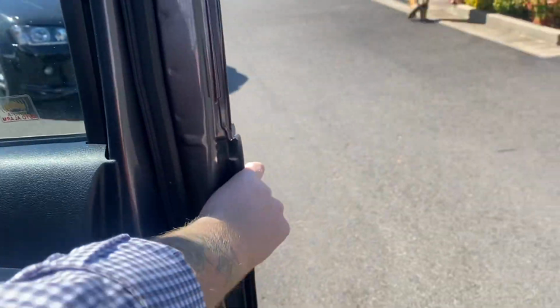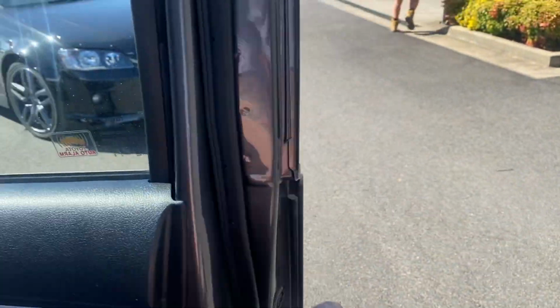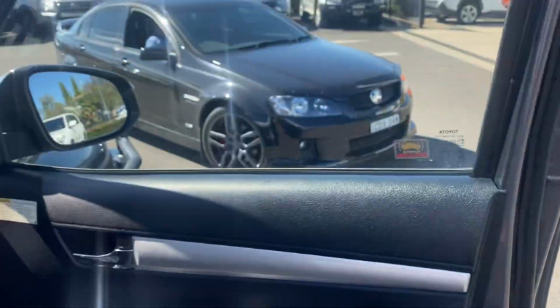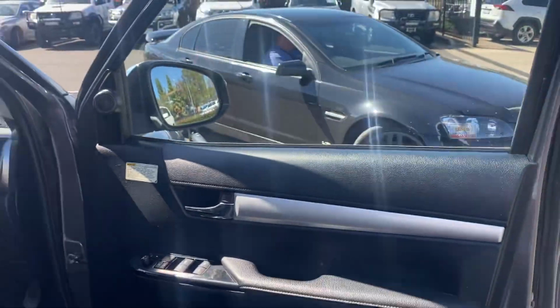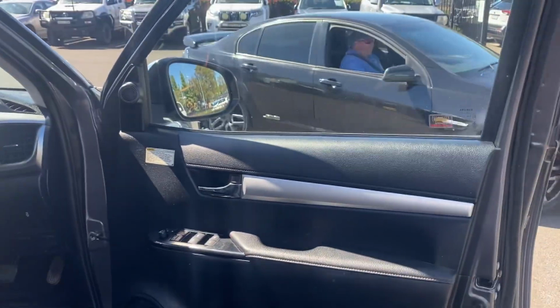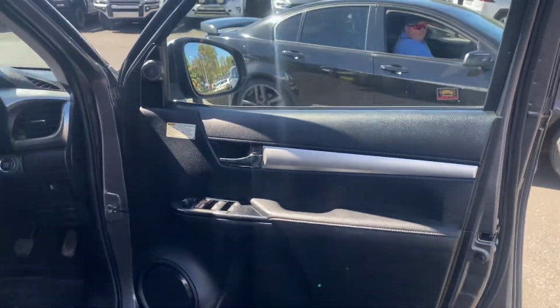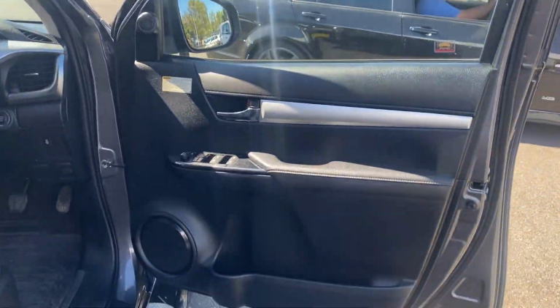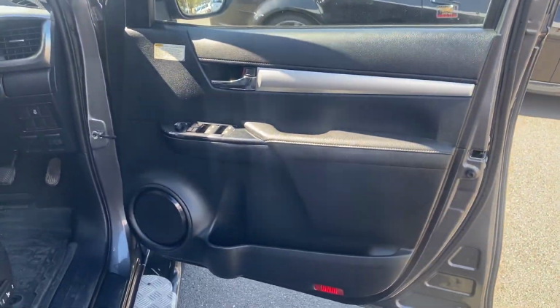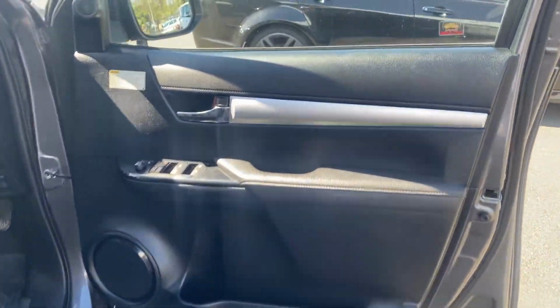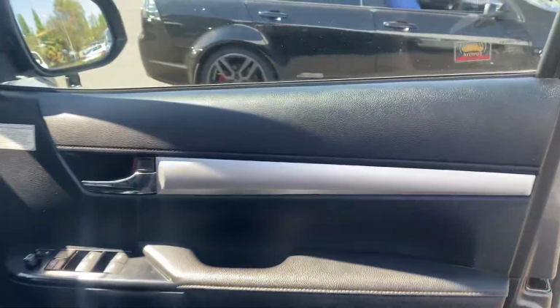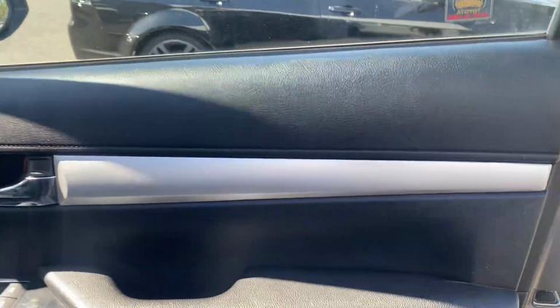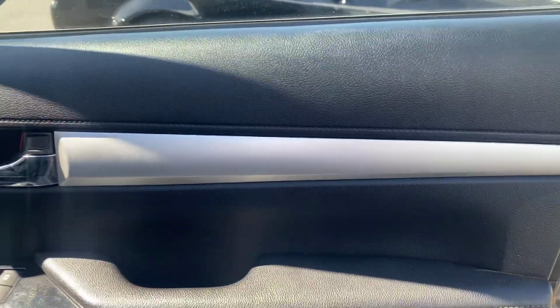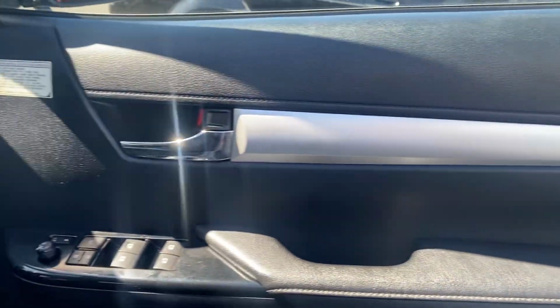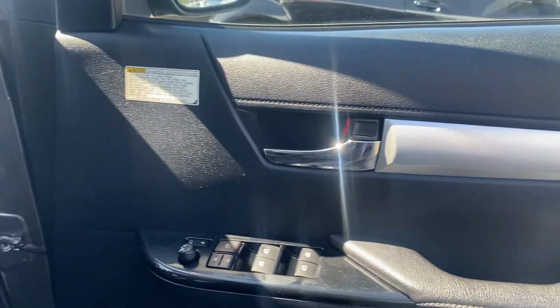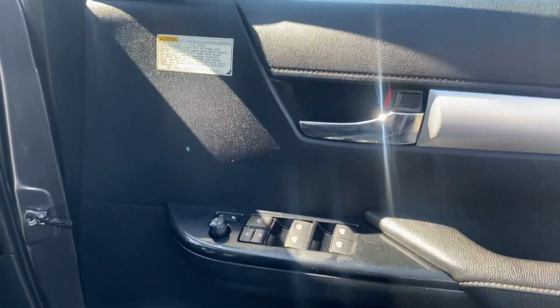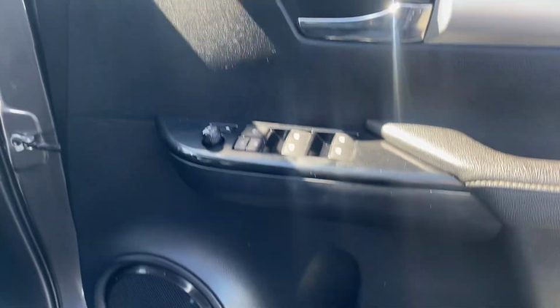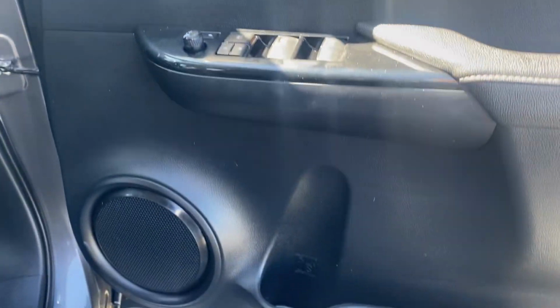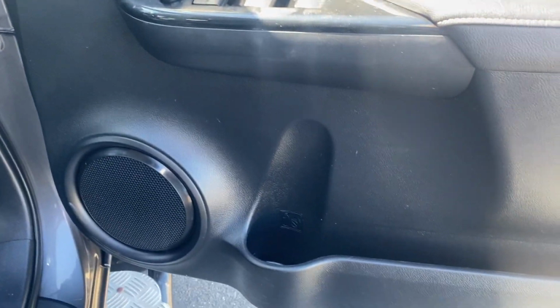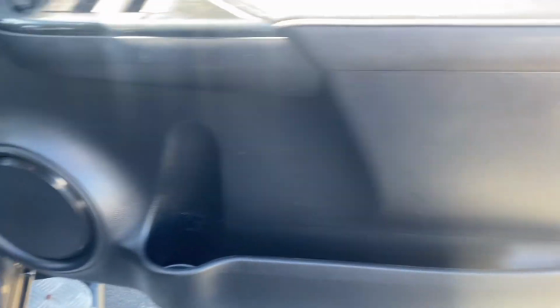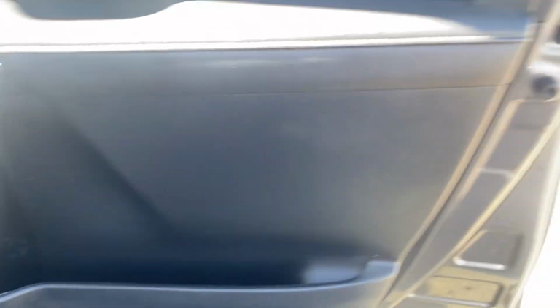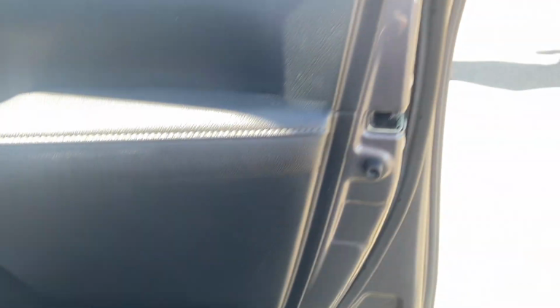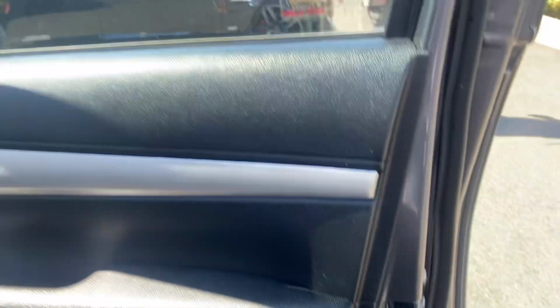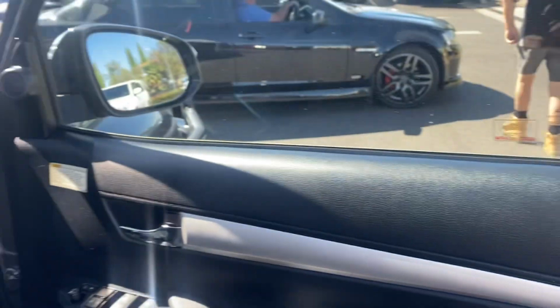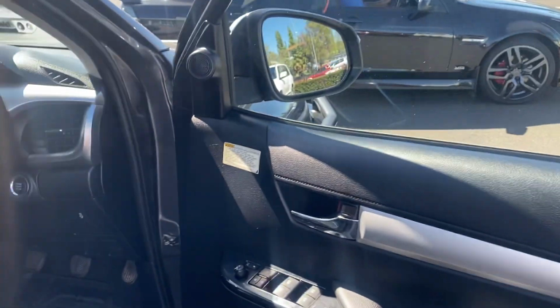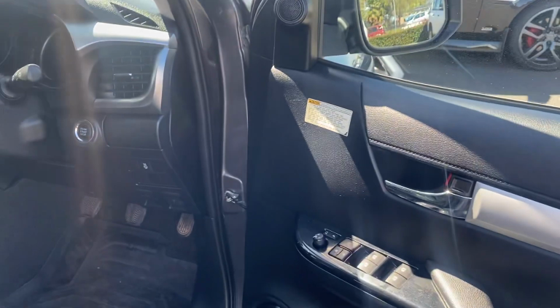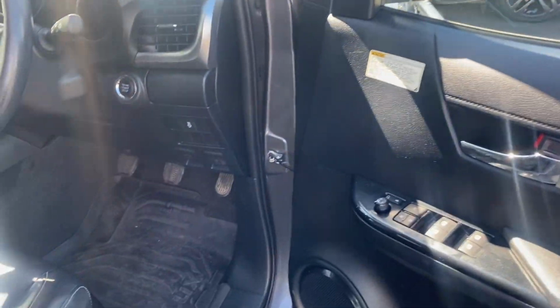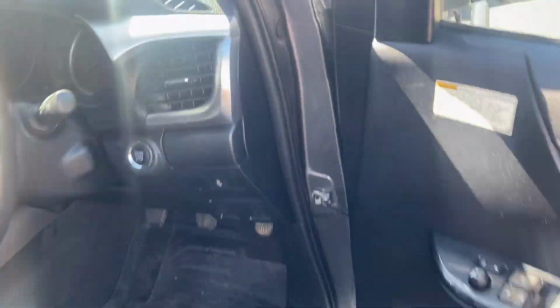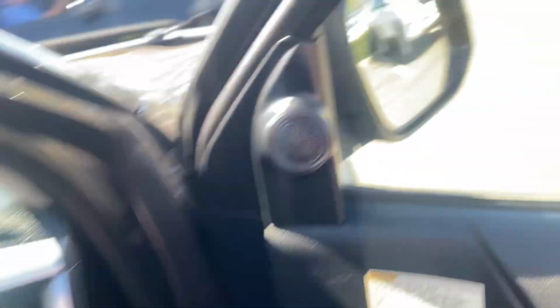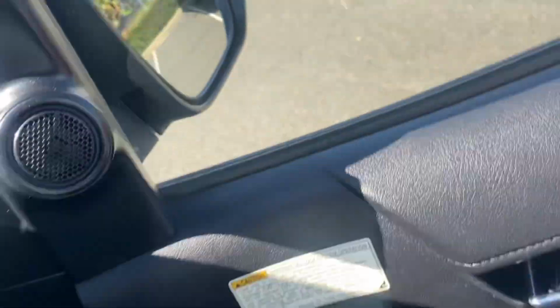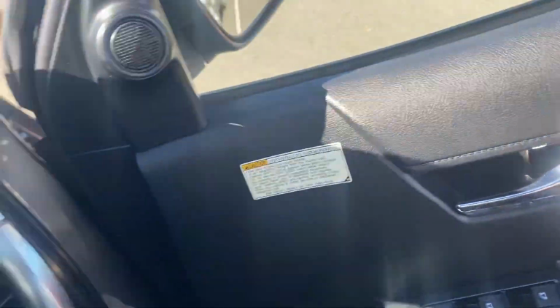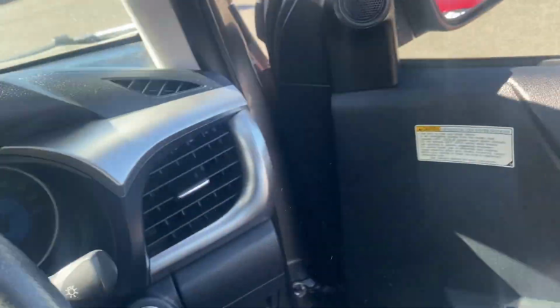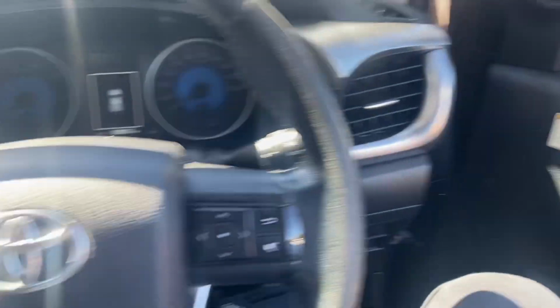Opening up the front door and having a look inside — all in good condition, really well looked after.